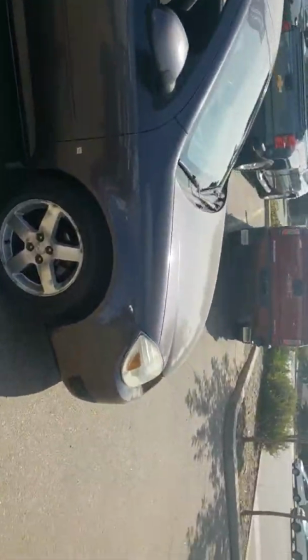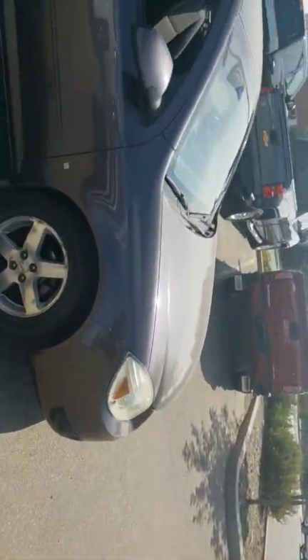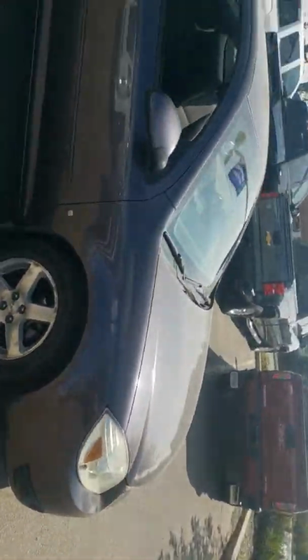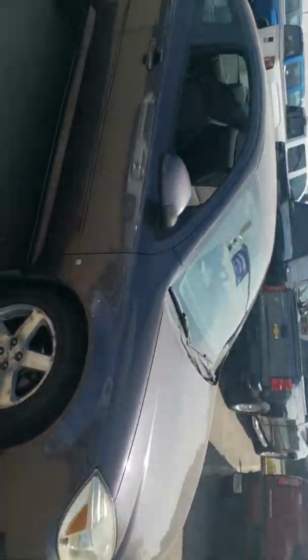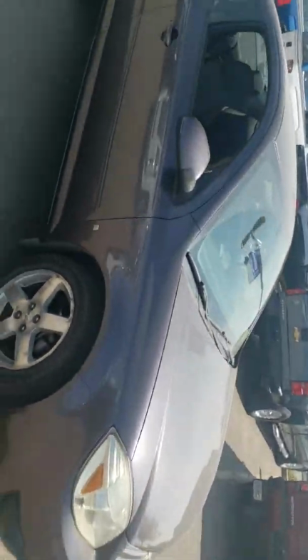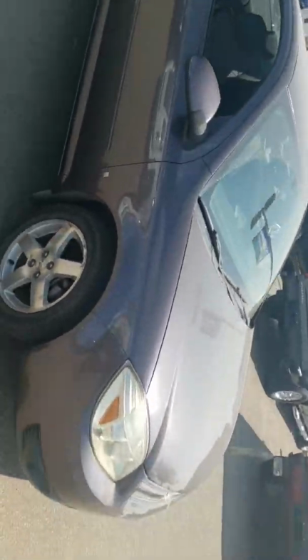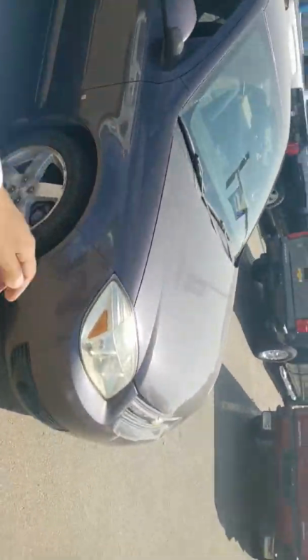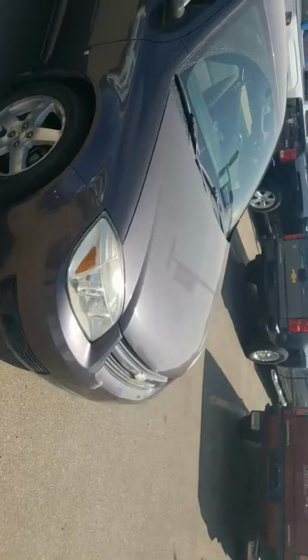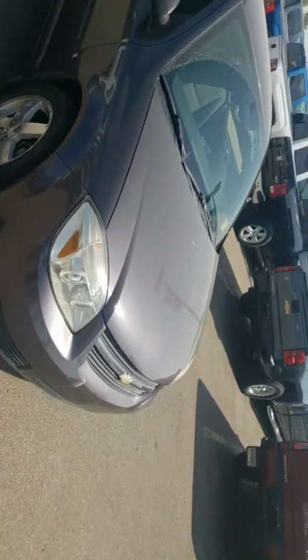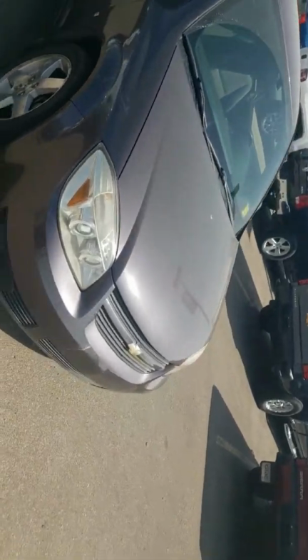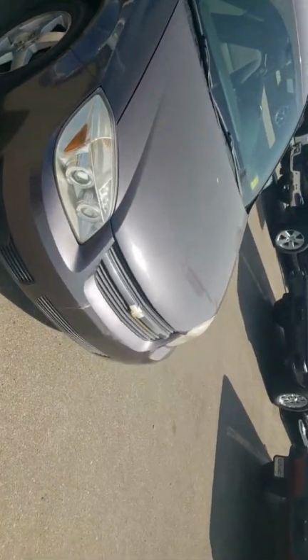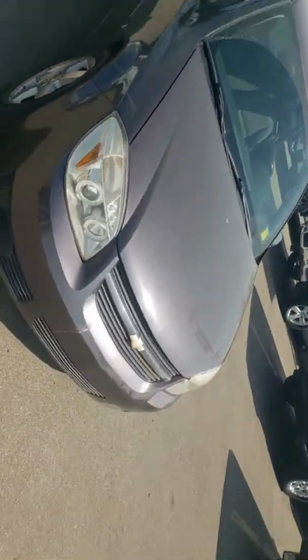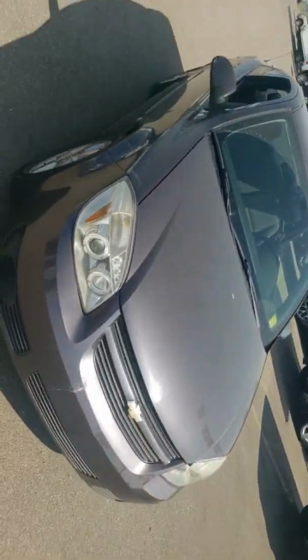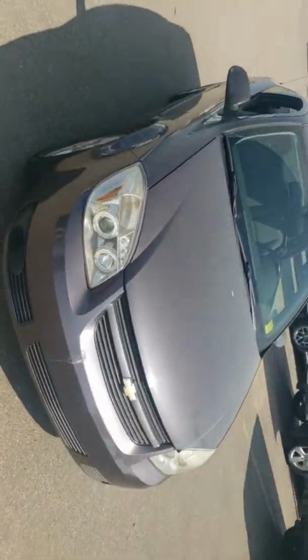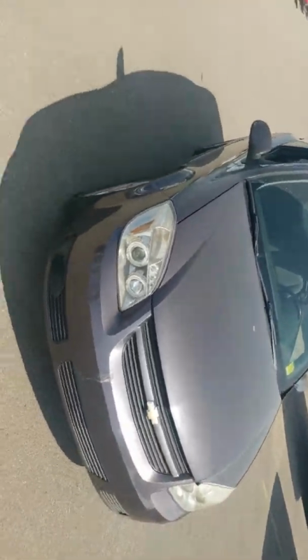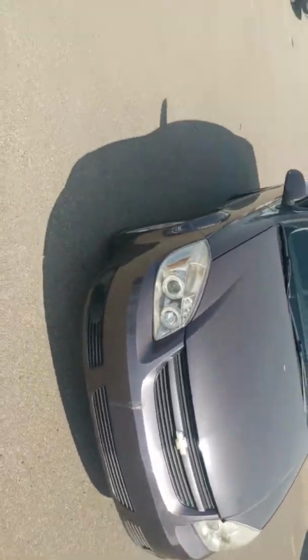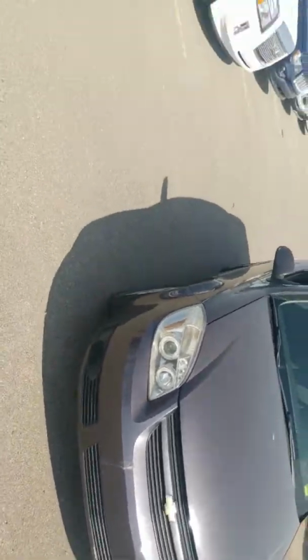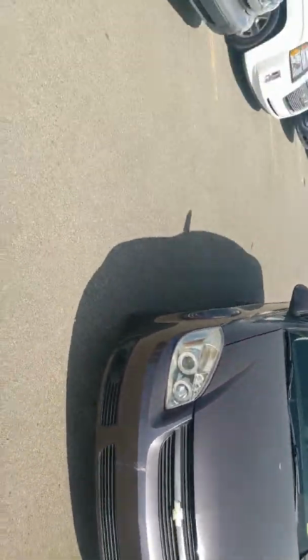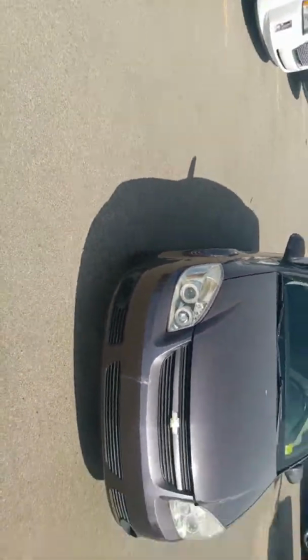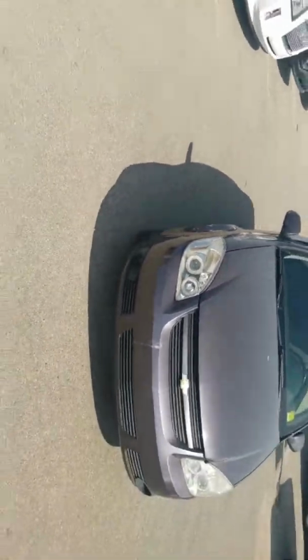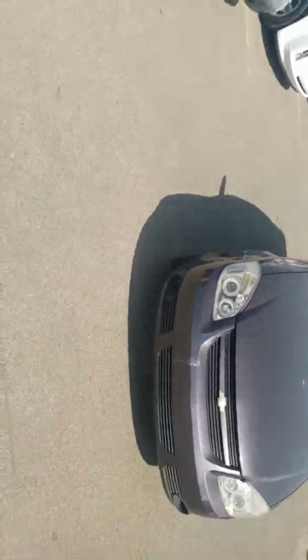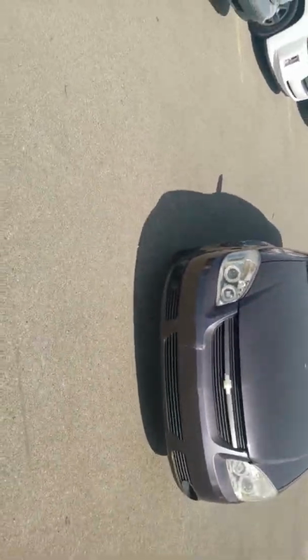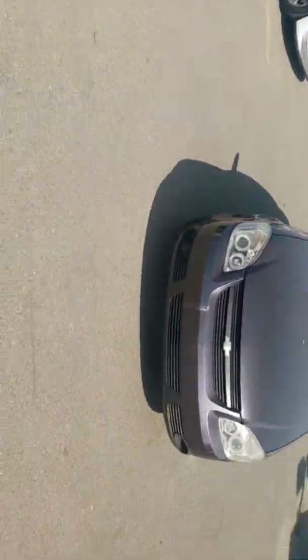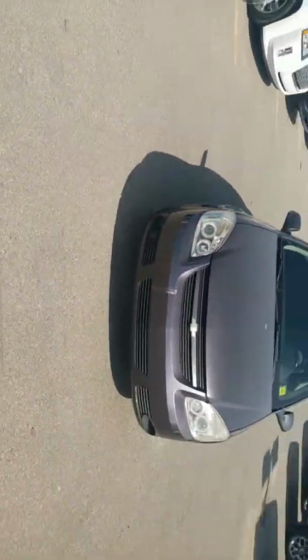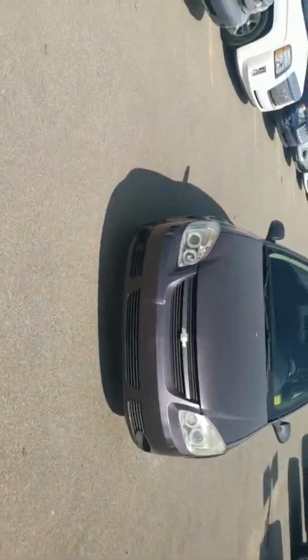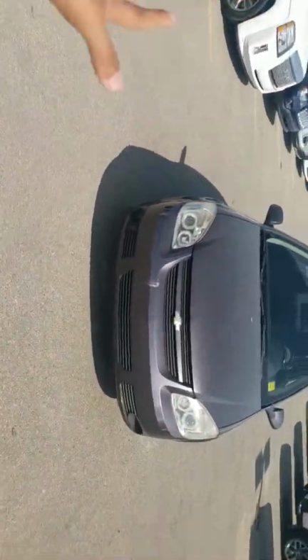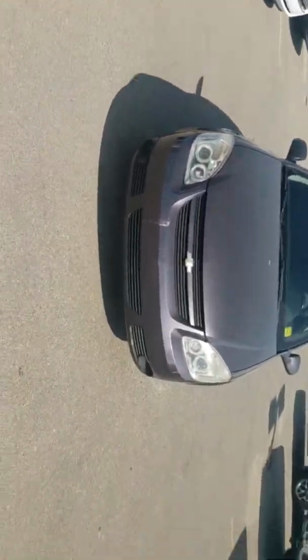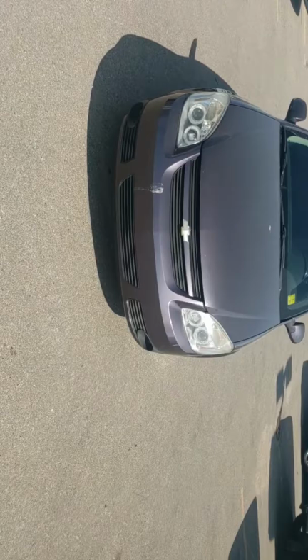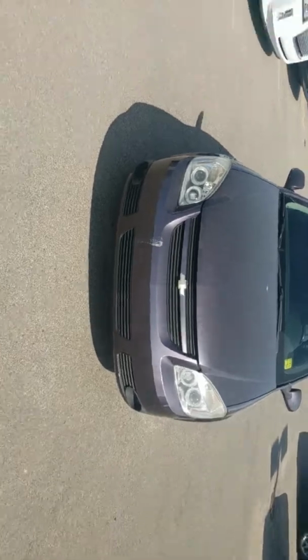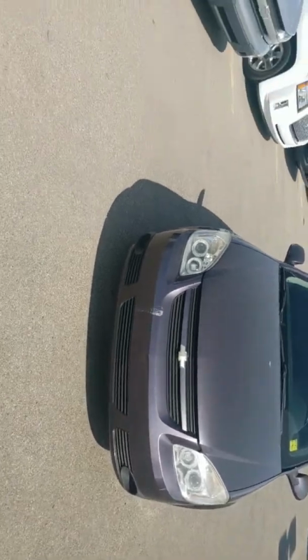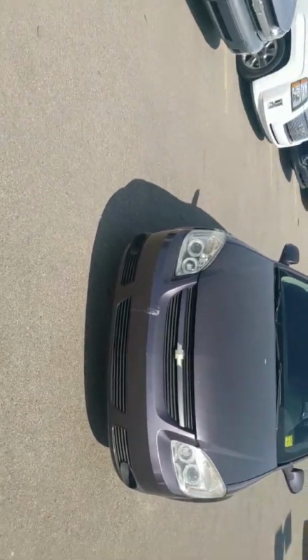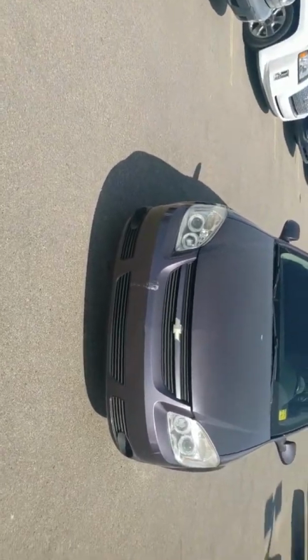You get a nice spoiler on this because it is a sportier looking vehicle. Just going to have a quick tour of it.